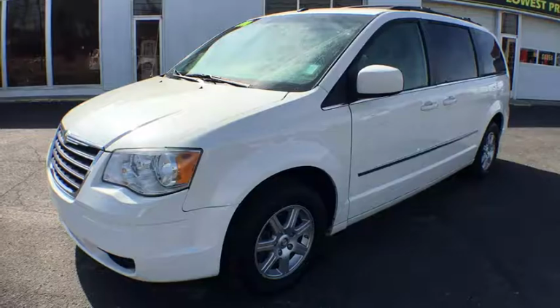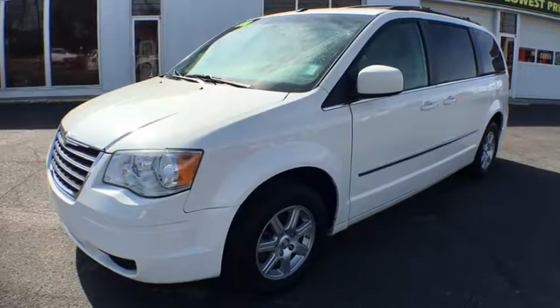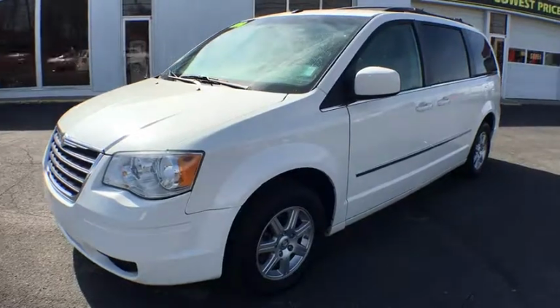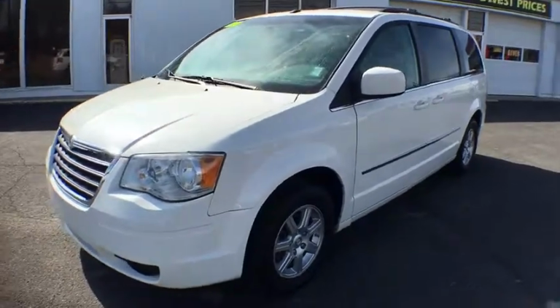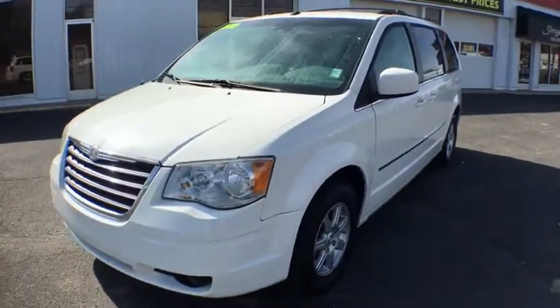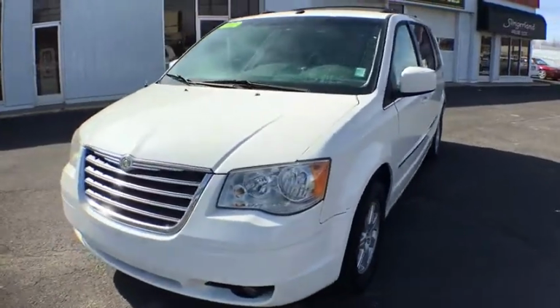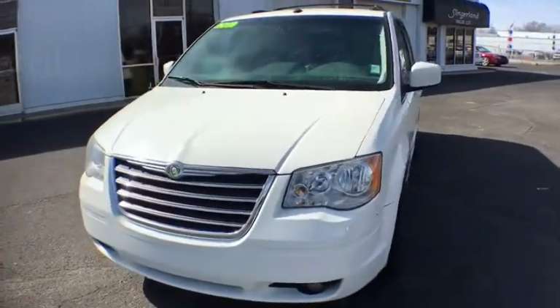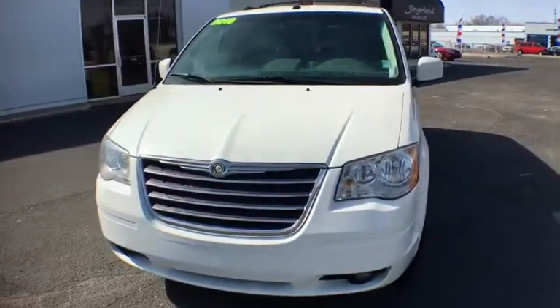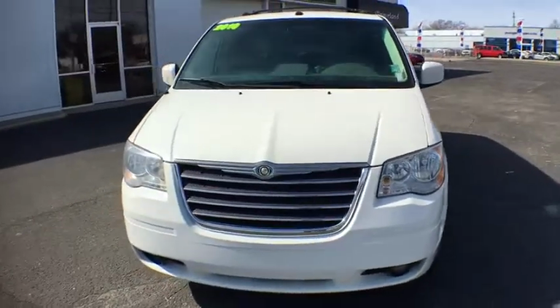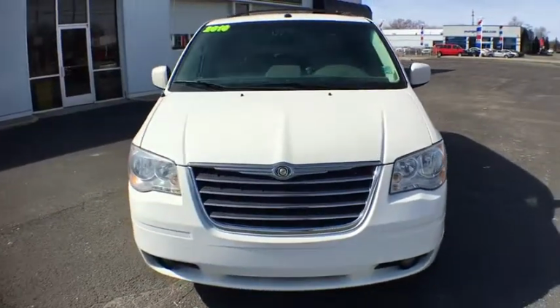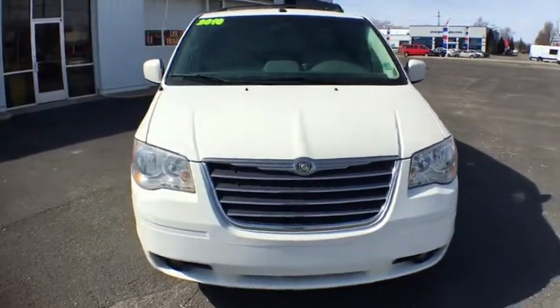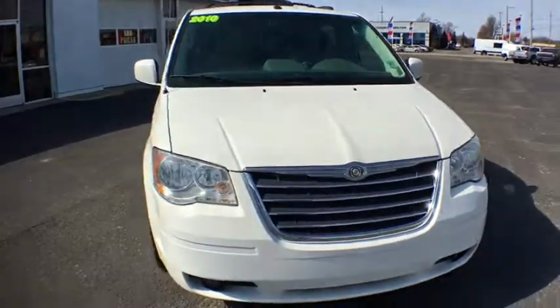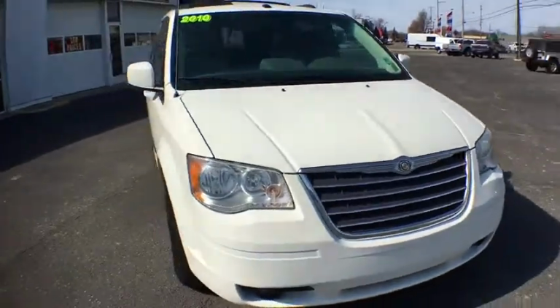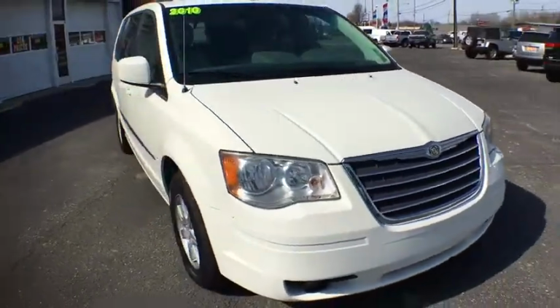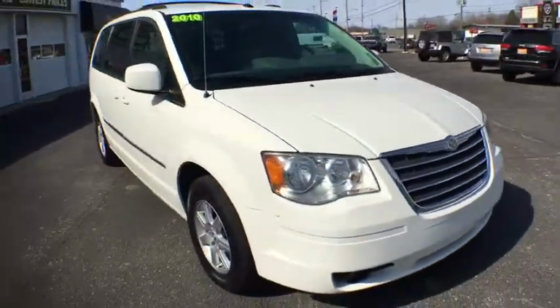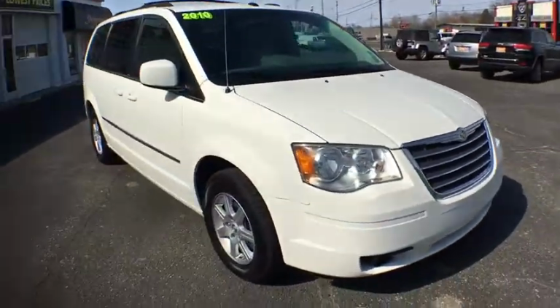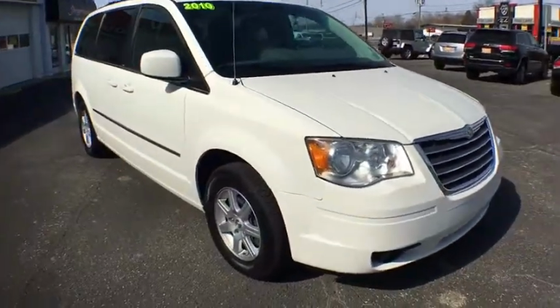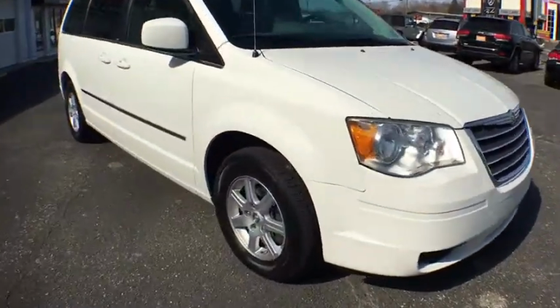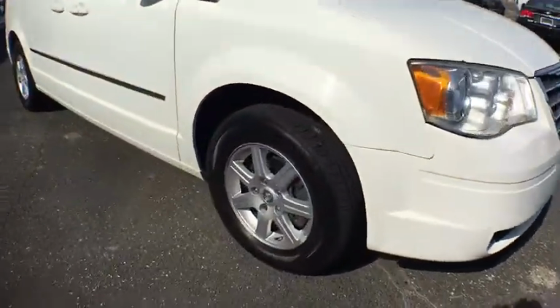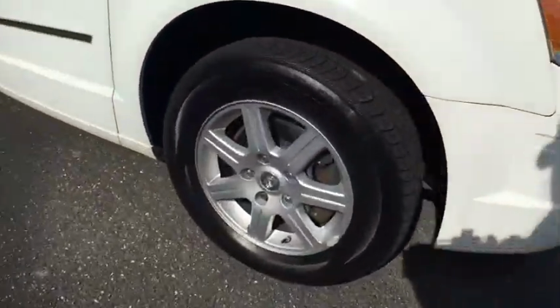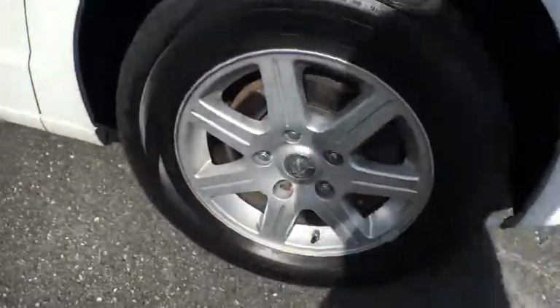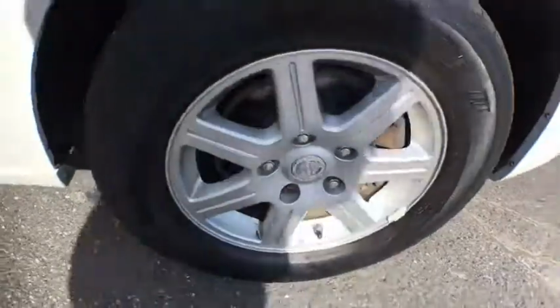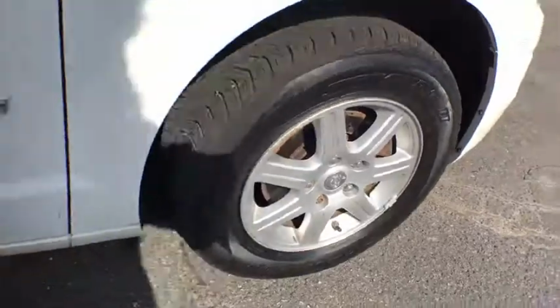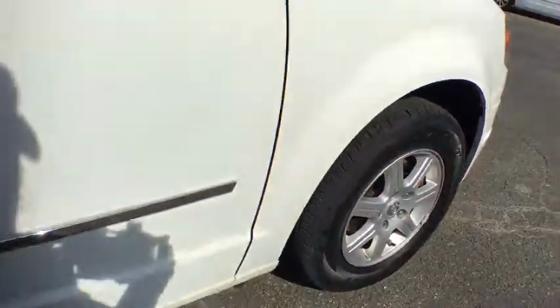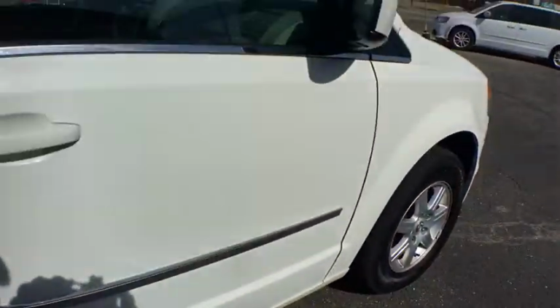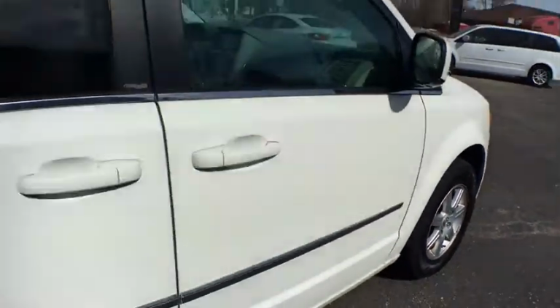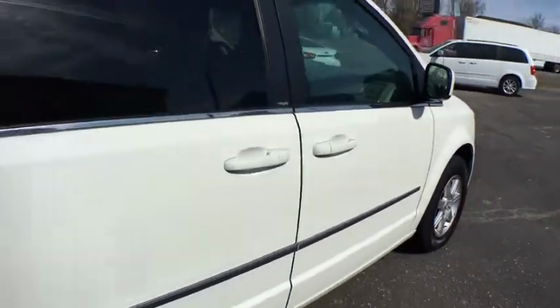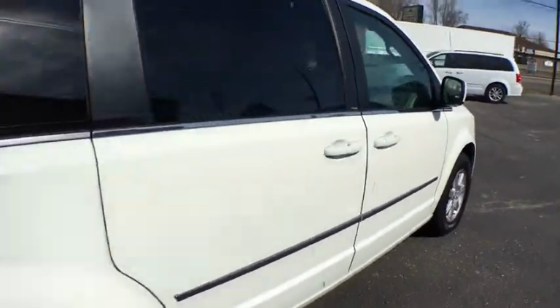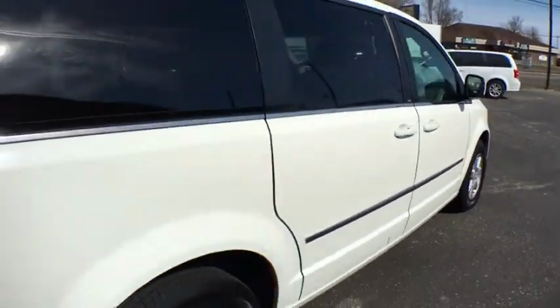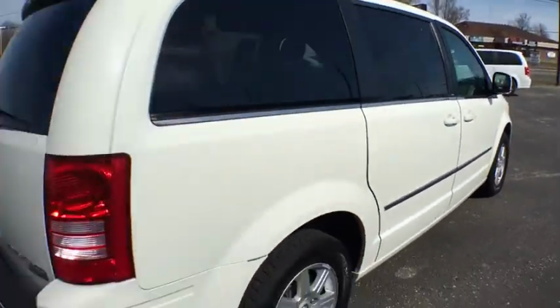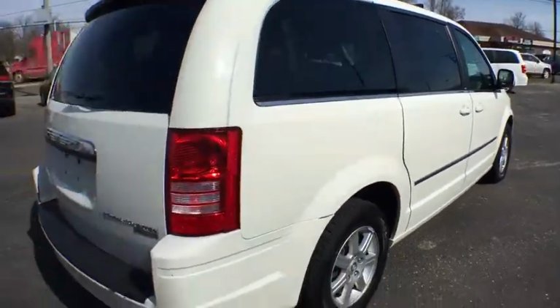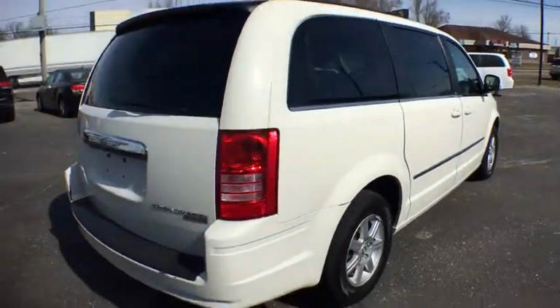The 2010 Chrysler Town & Country. Town & Country's V6 engine provides plenty of power while still providing the fuel efficiency you look for in a vehicle. Tow up to 3,600 pounds when your Town & Country is equipped with the towing prep package.